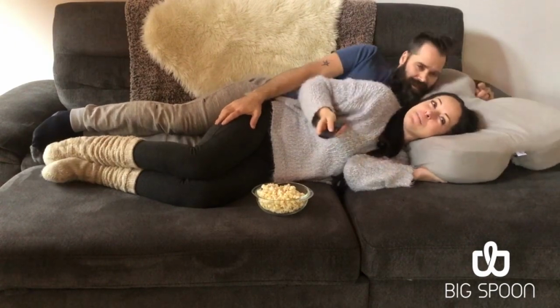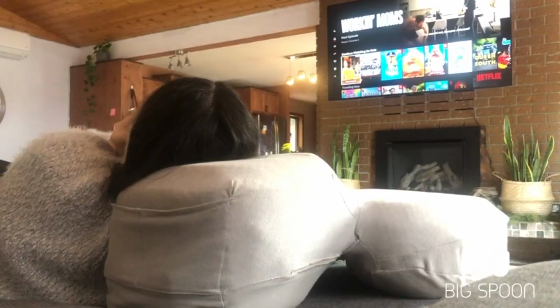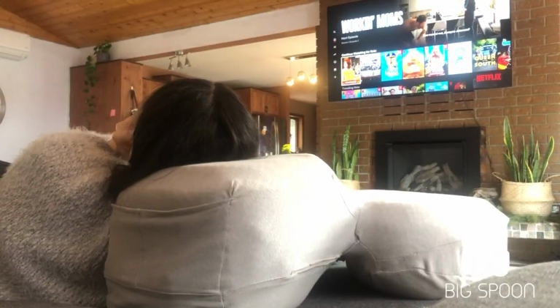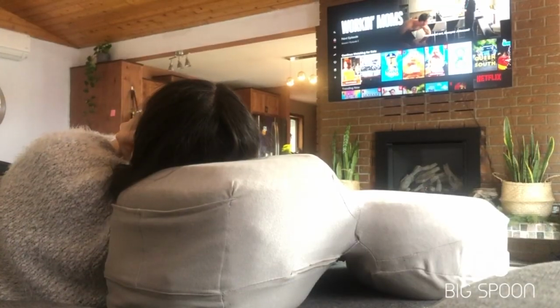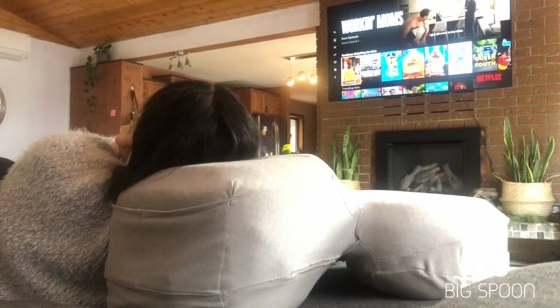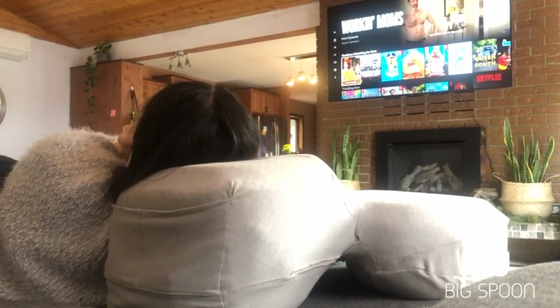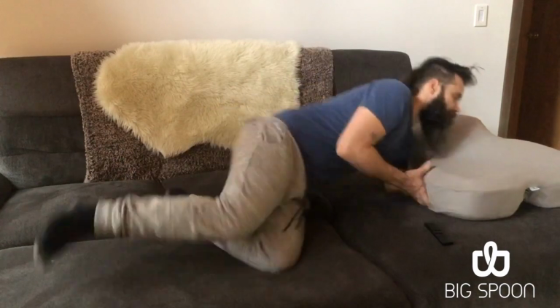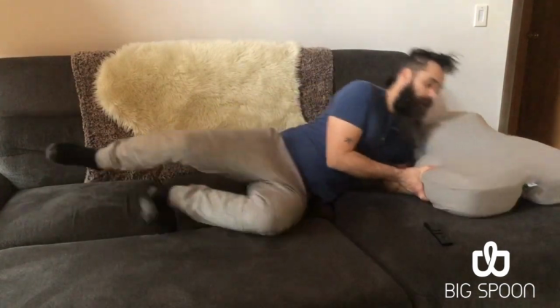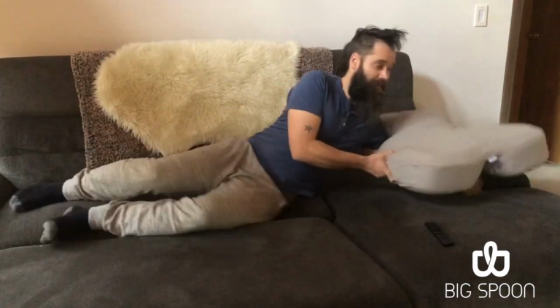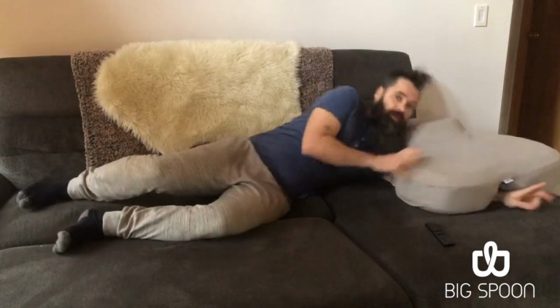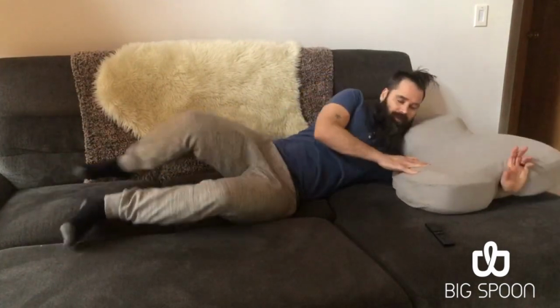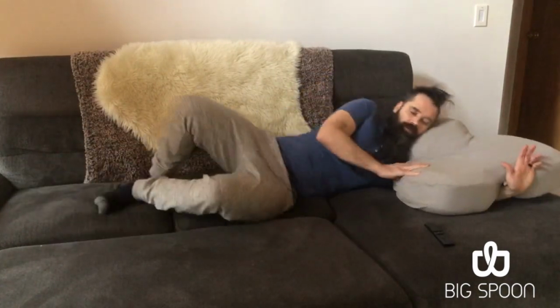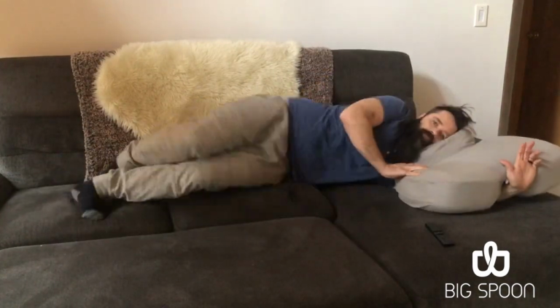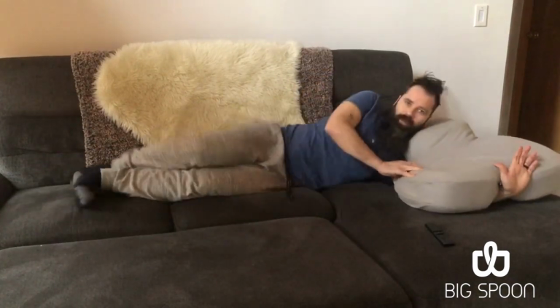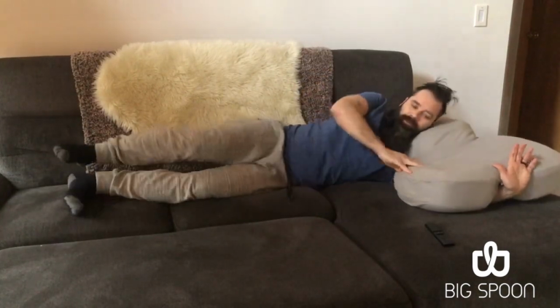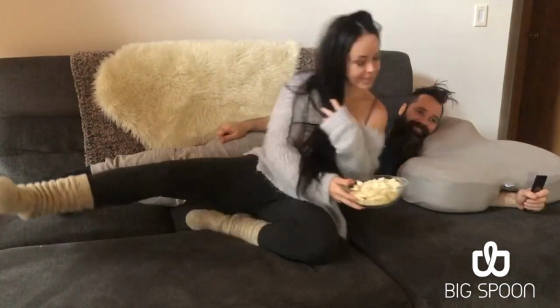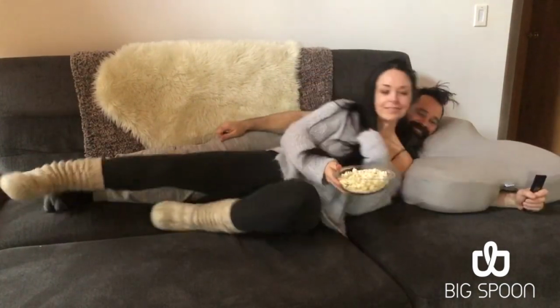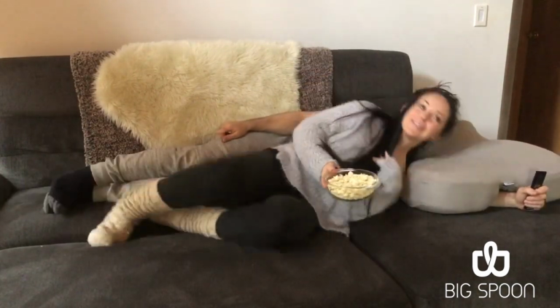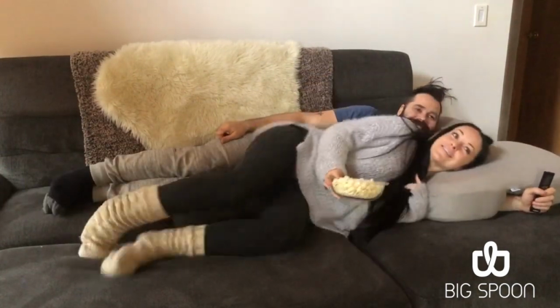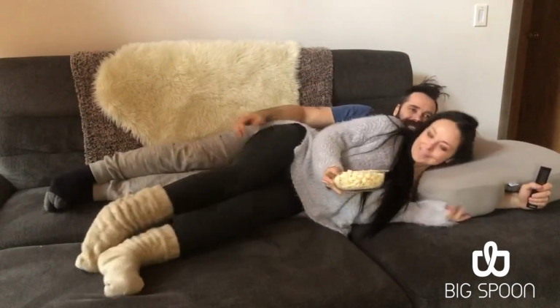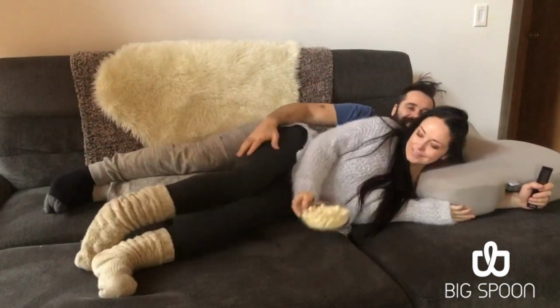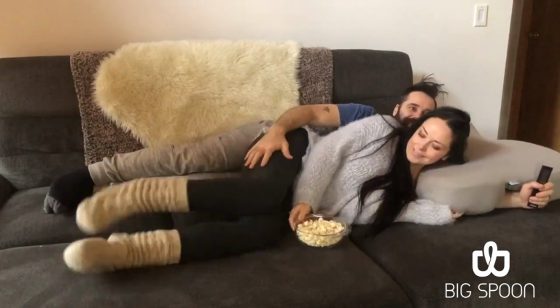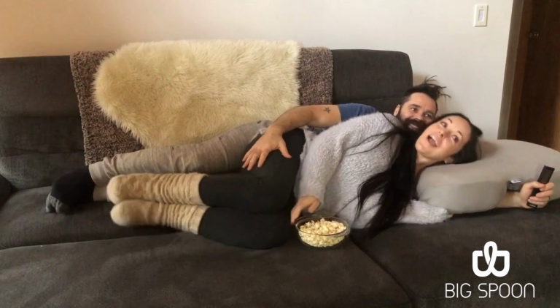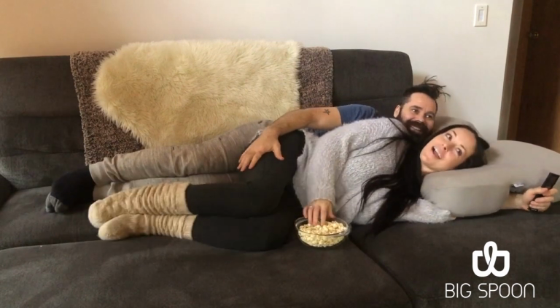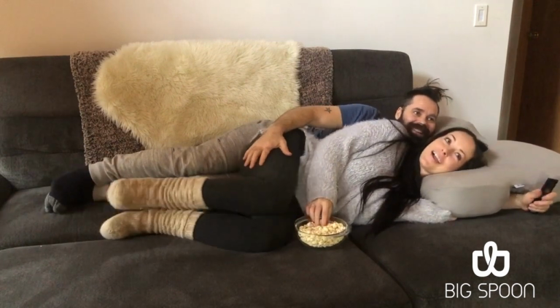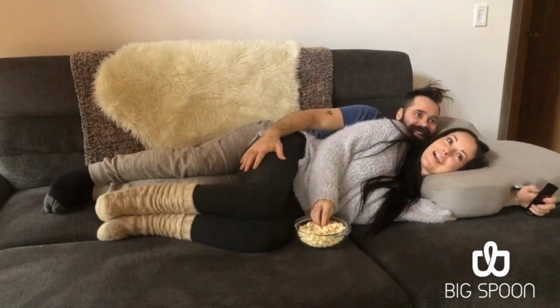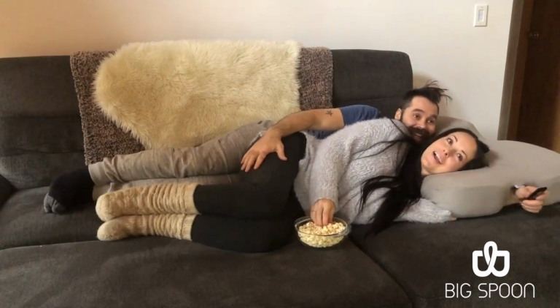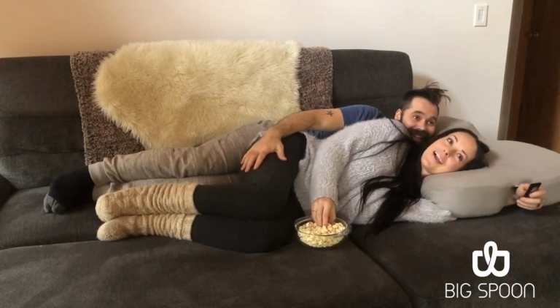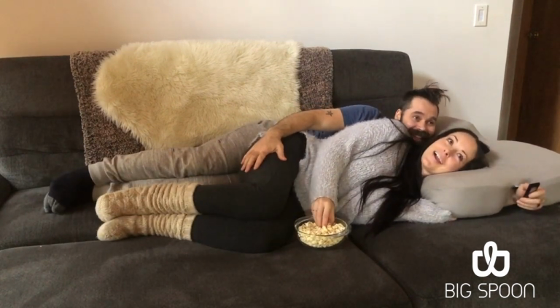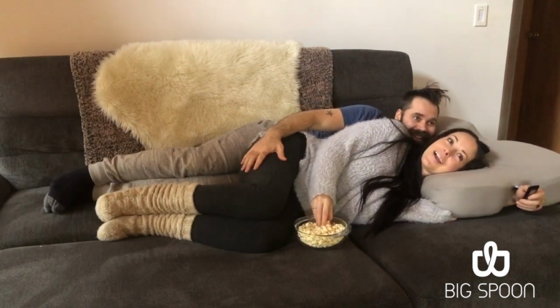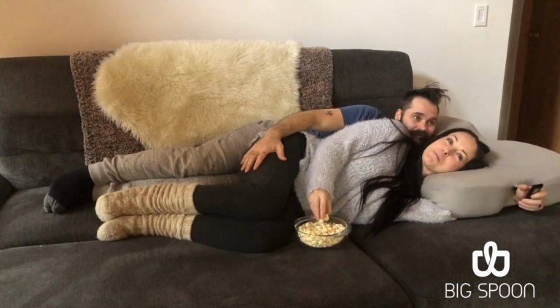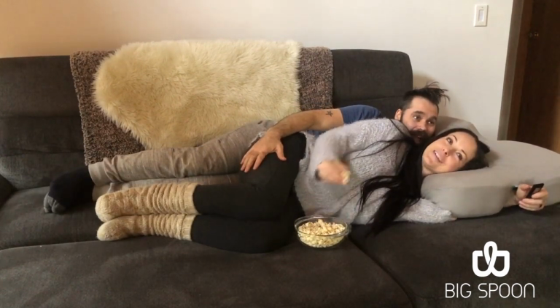The recesses in the pillow provide room for your shoulder, and the arm tunnel on the underside keeps the pressure off your arm. Your hand is then left free to move so you can still use the remote.